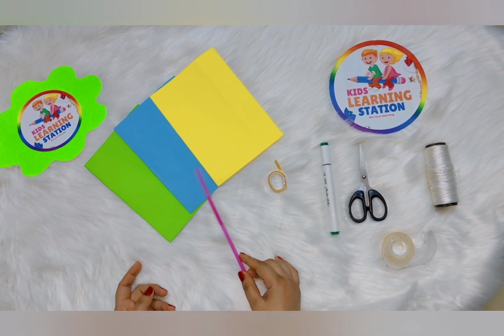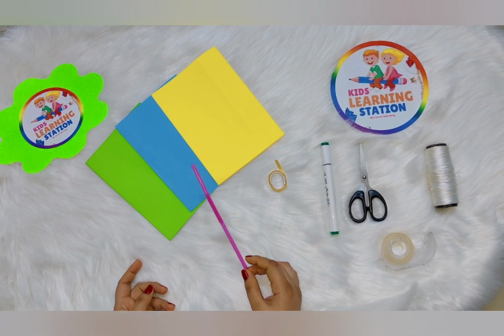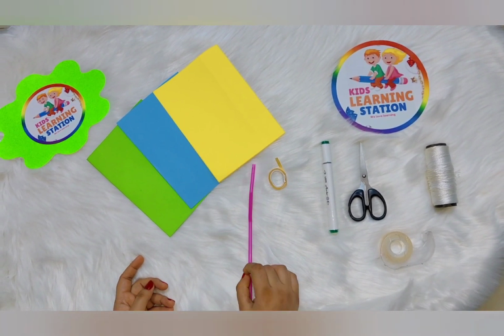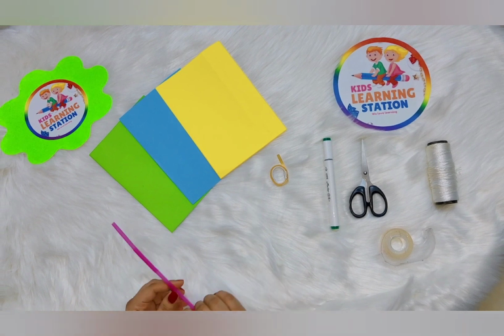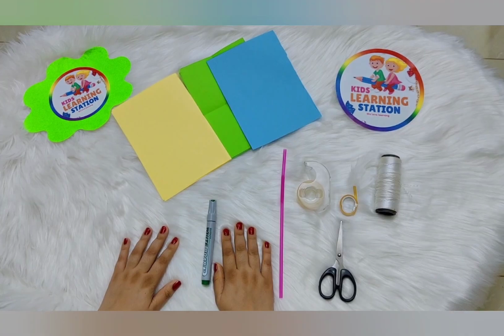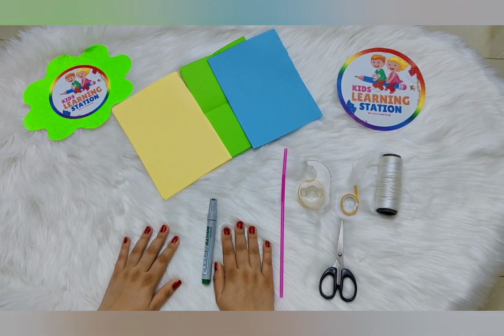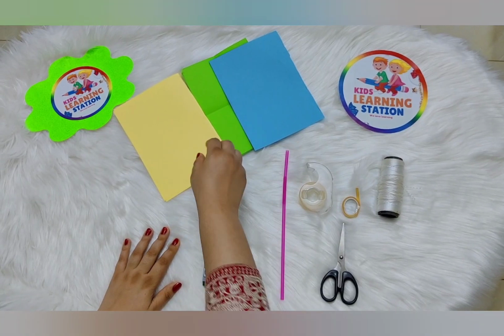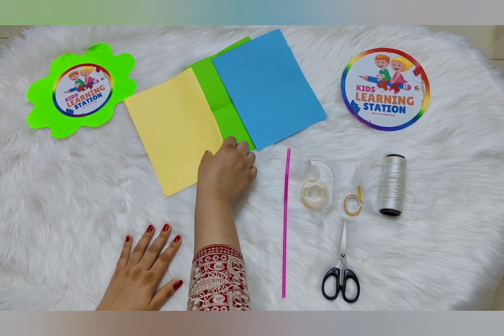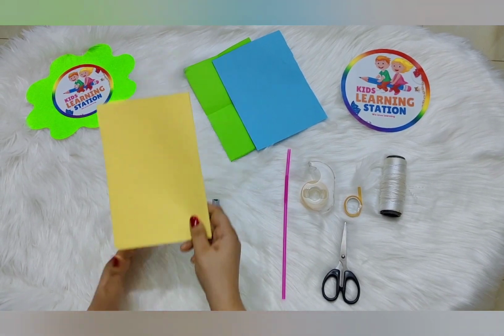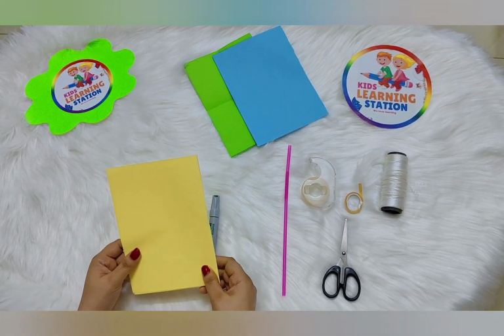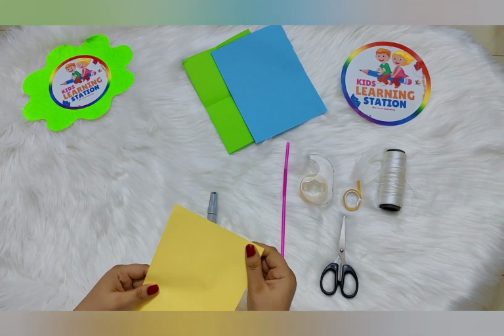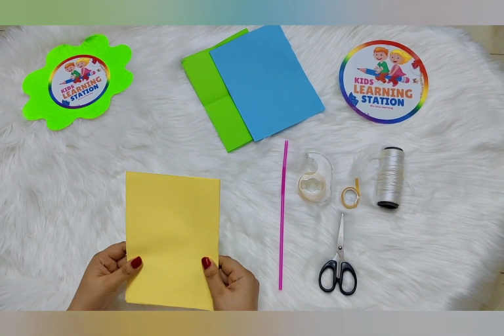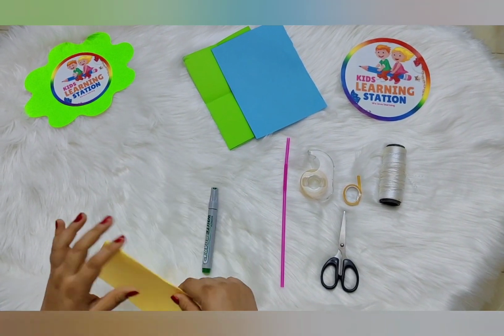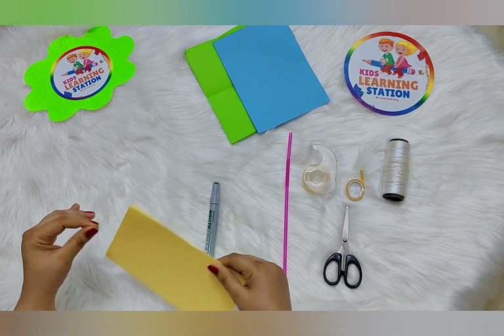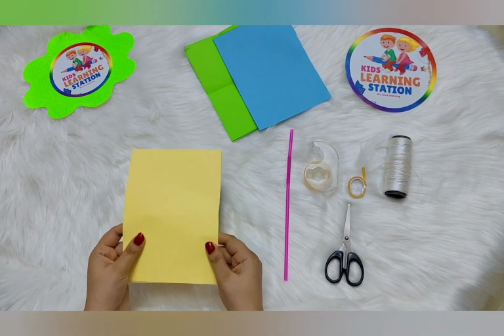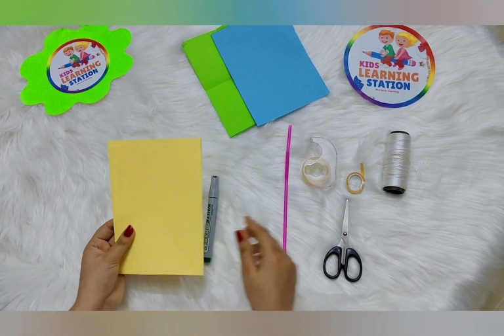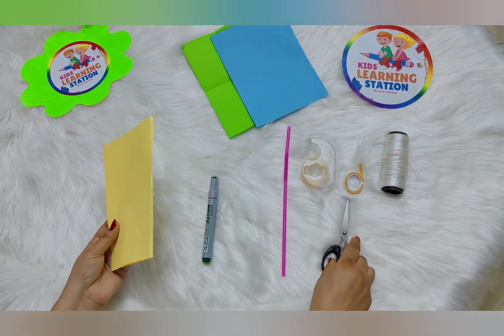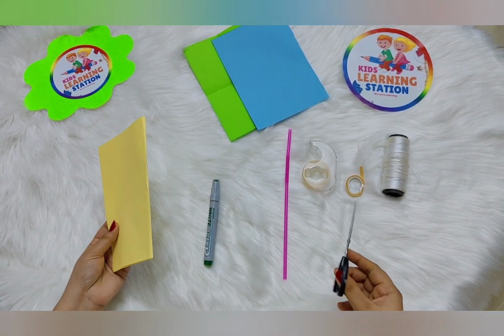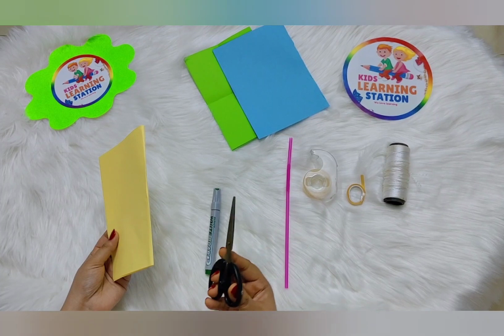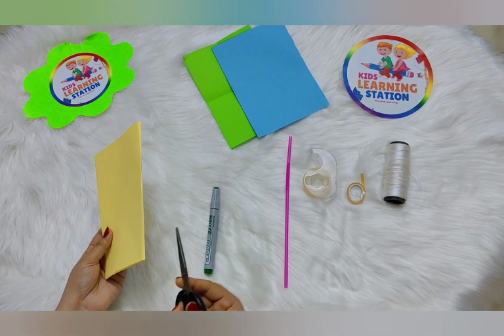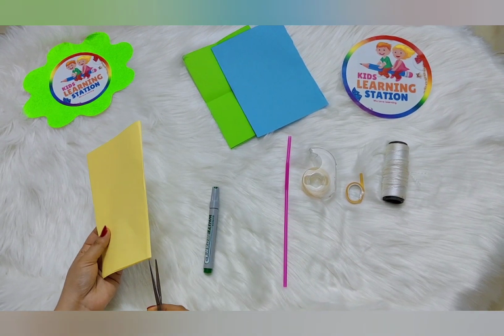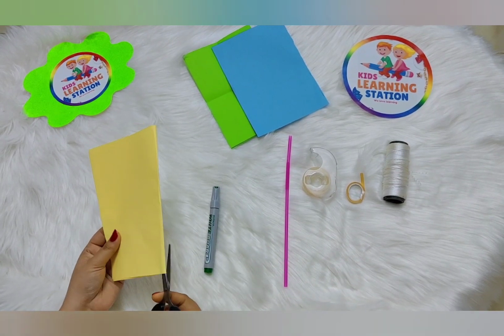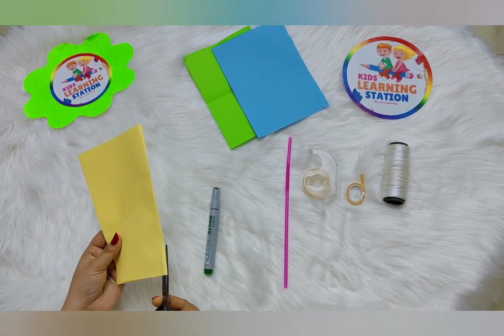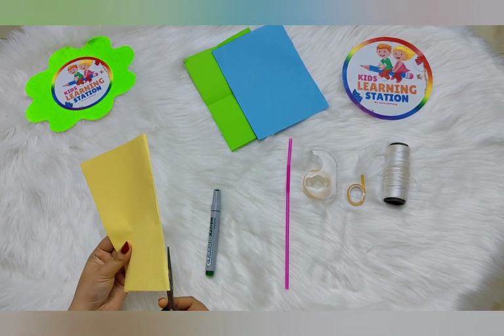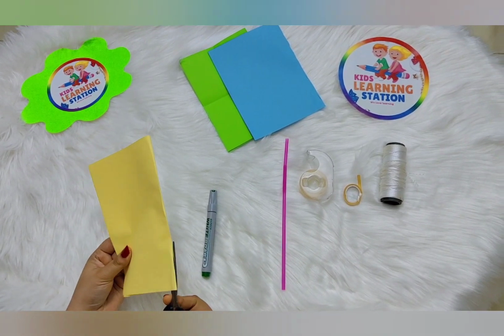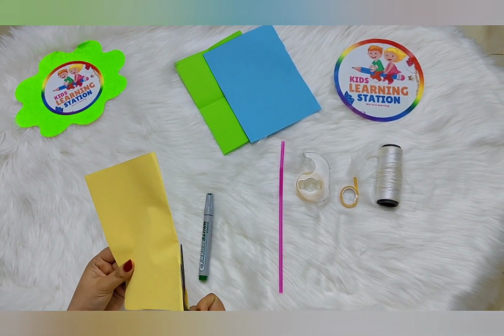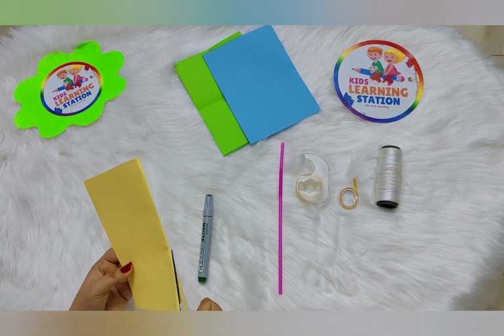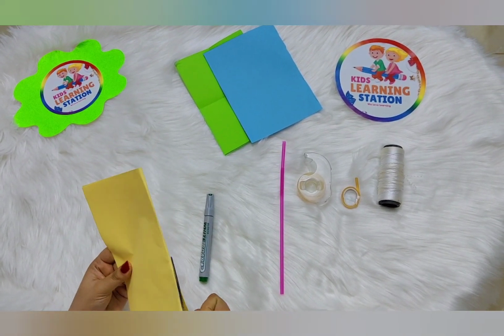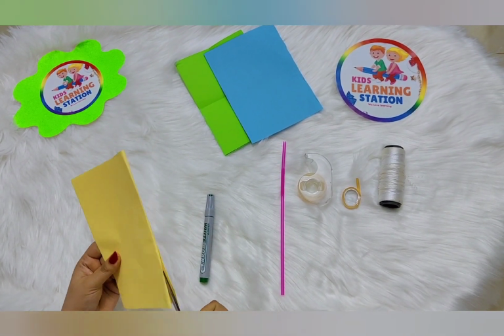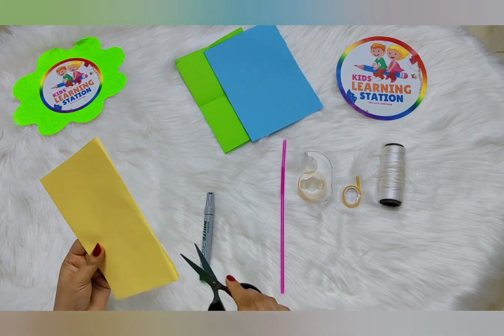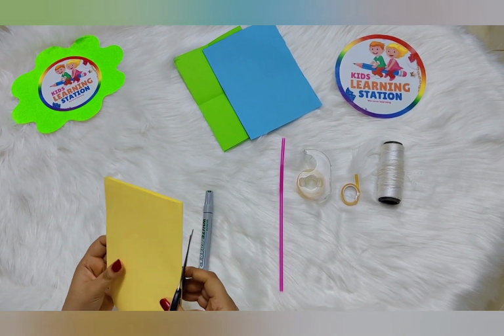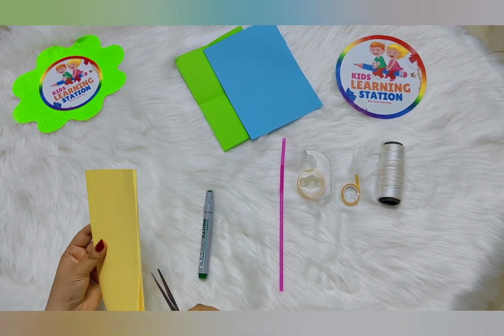This straw we will use to mix them. The colored papers we will just cut and we can make the flower part of the plant.